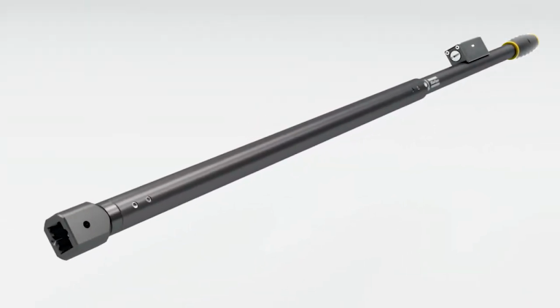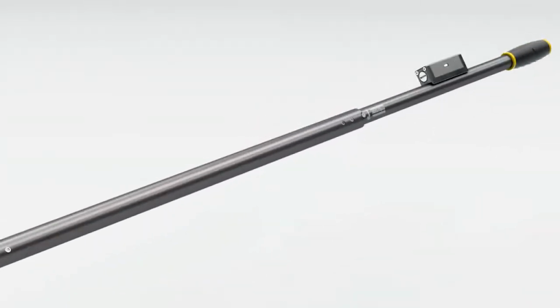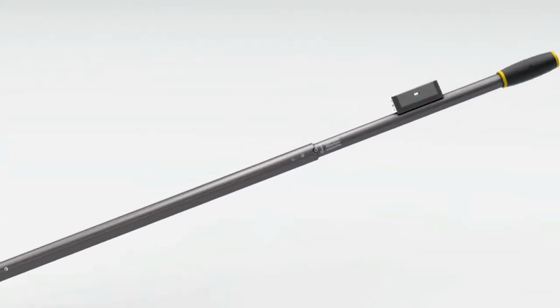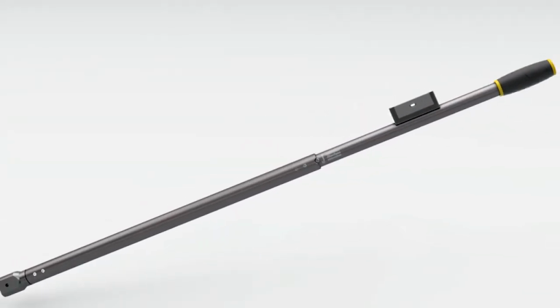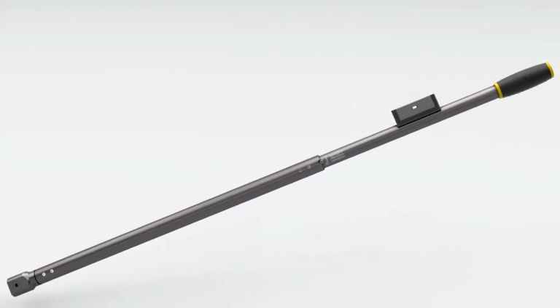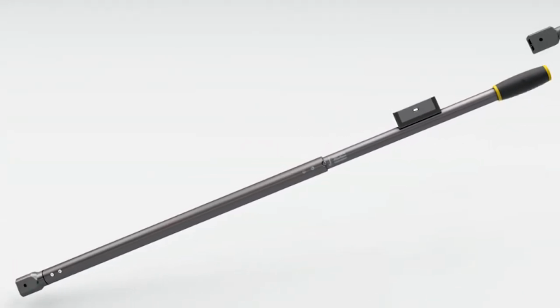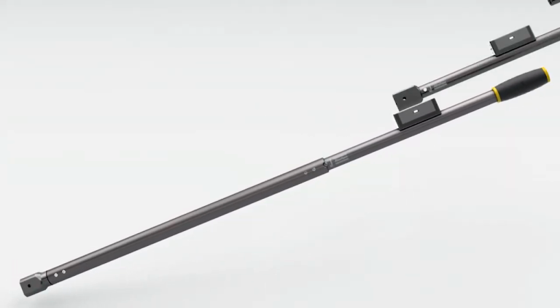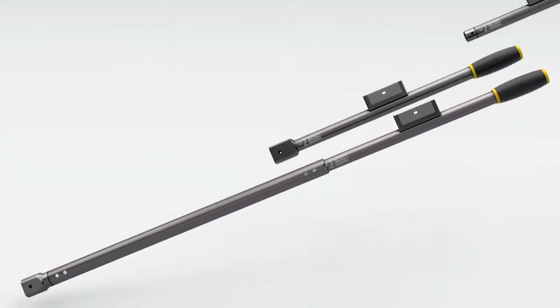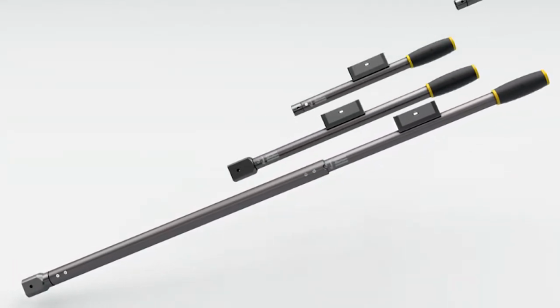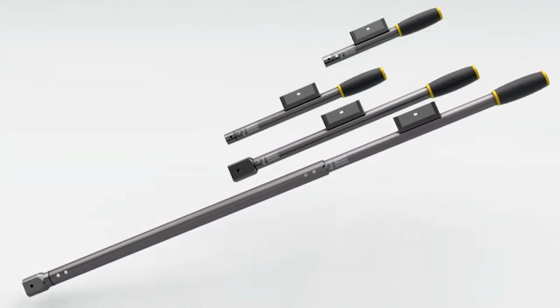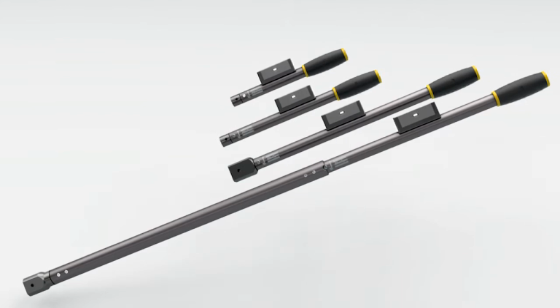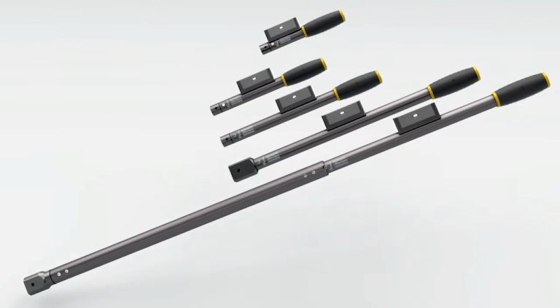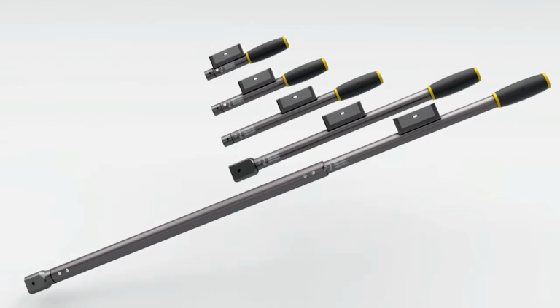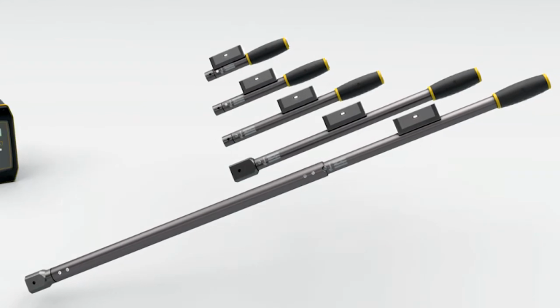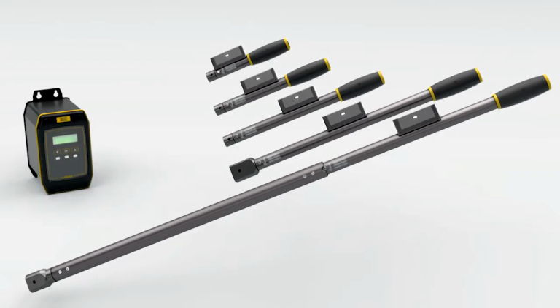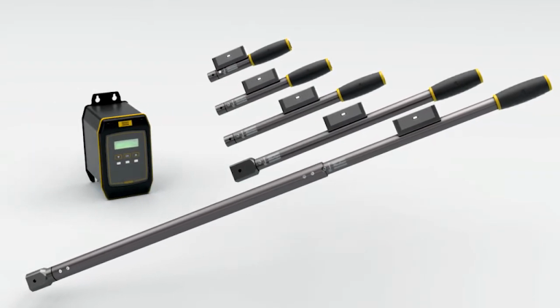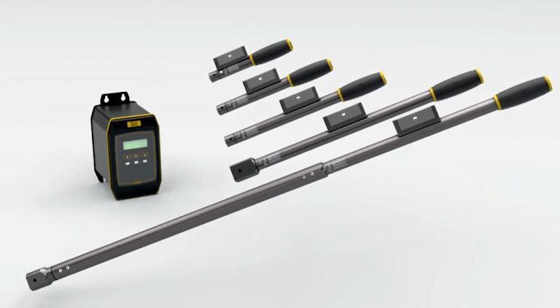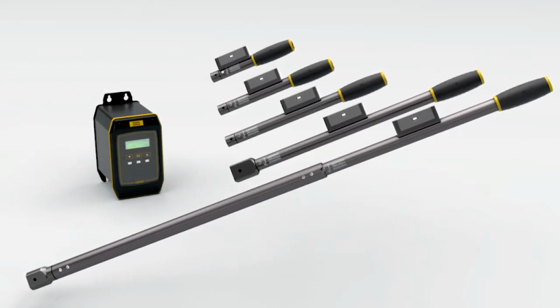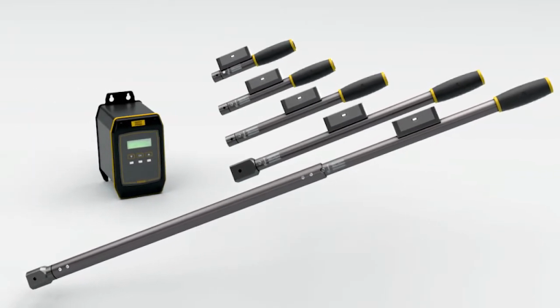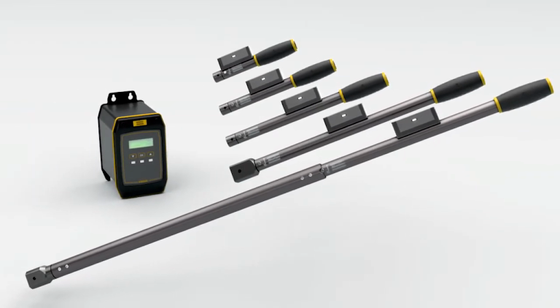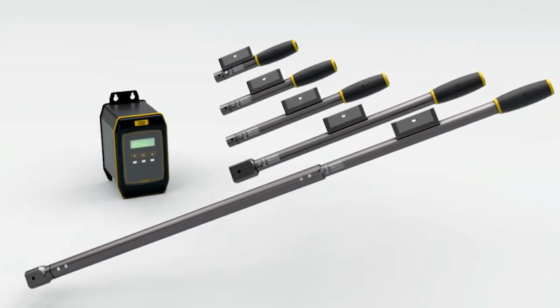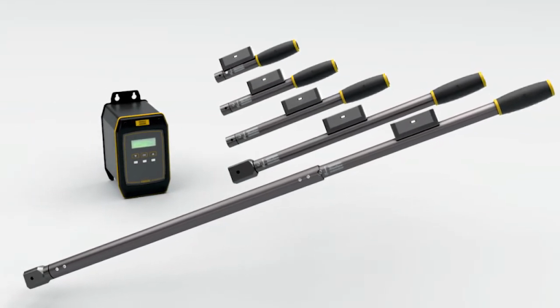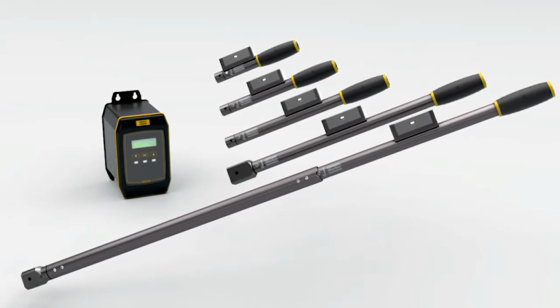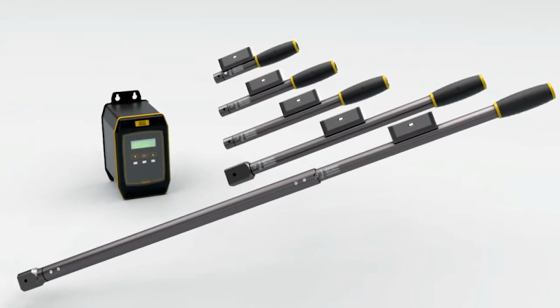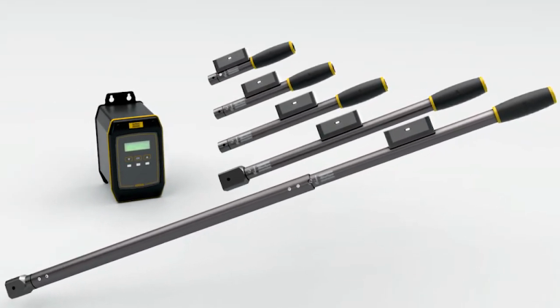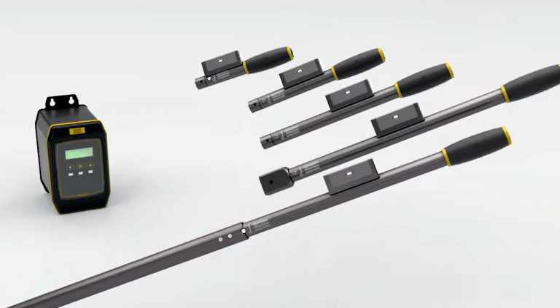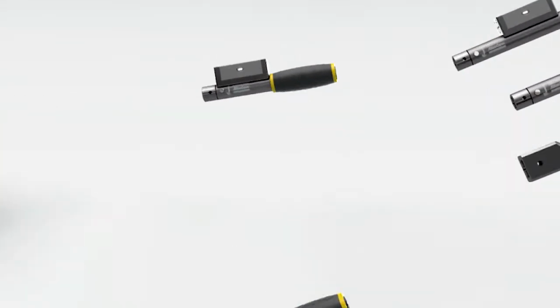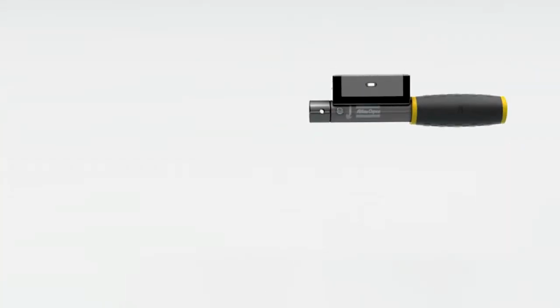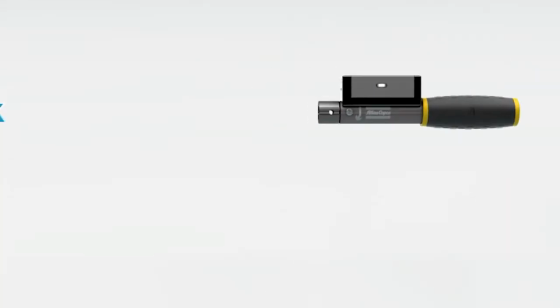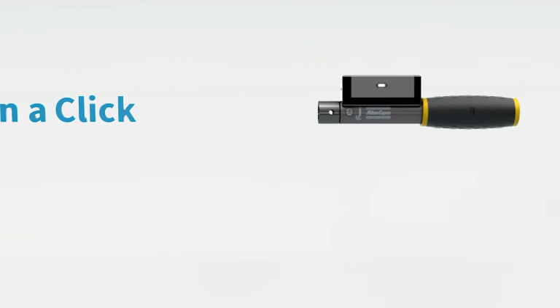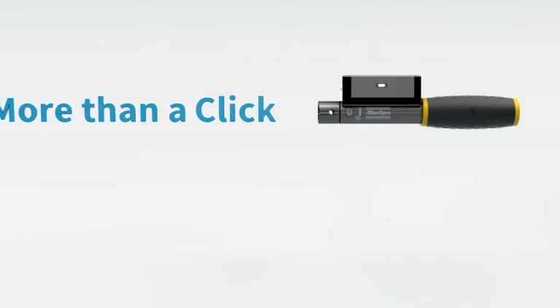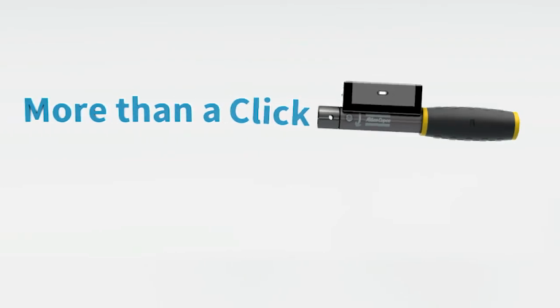Proudly introducing the all-new Mechatronic system. Easy to use, packed with smartness. The MWR system is more than a click.